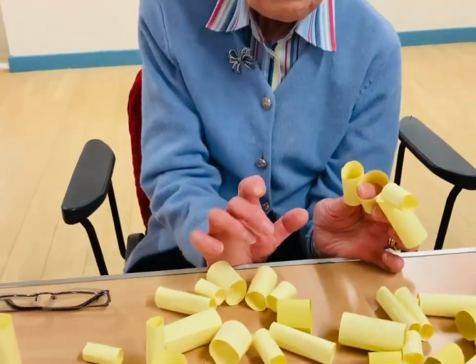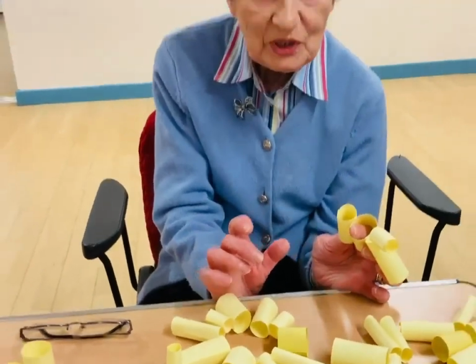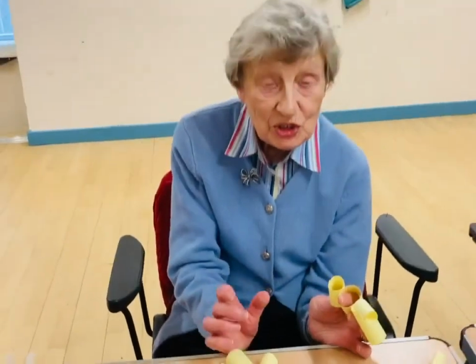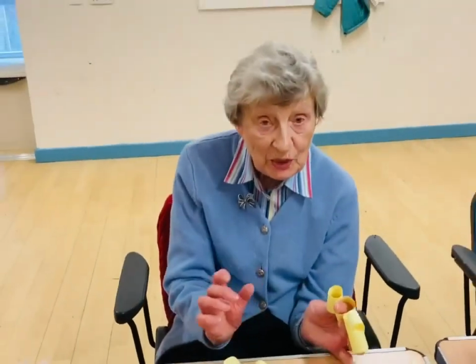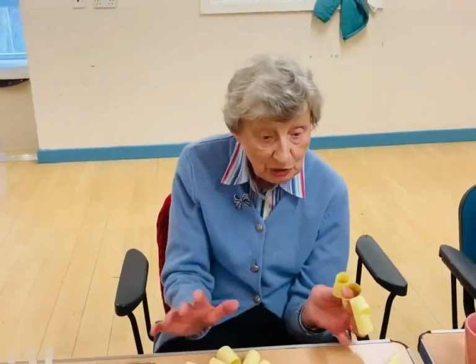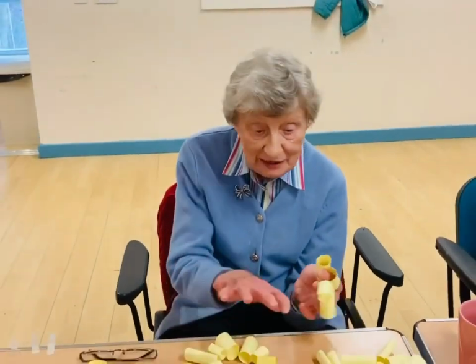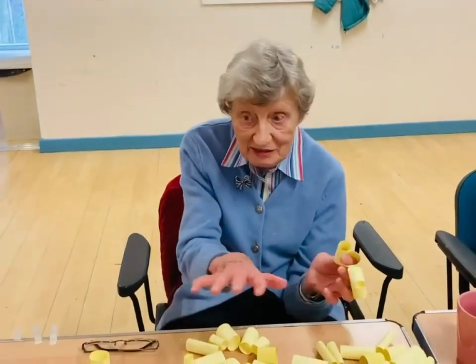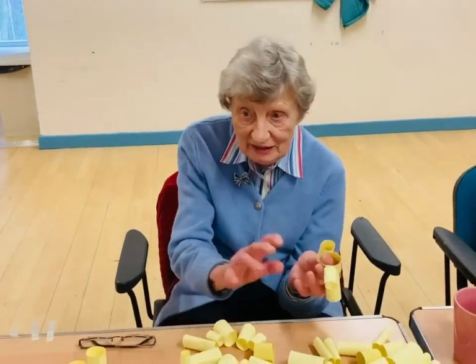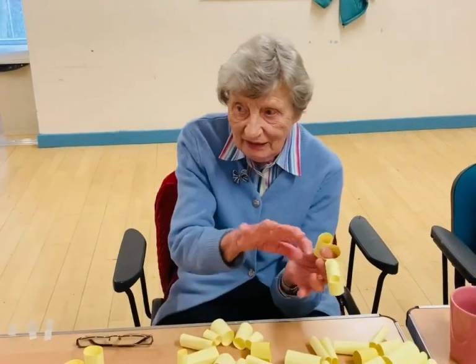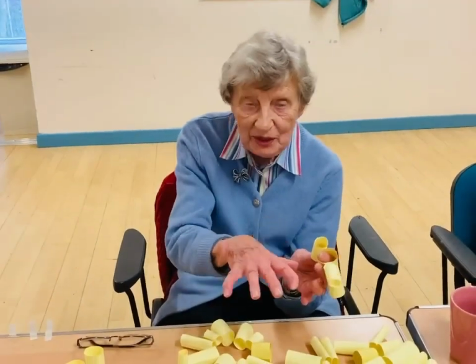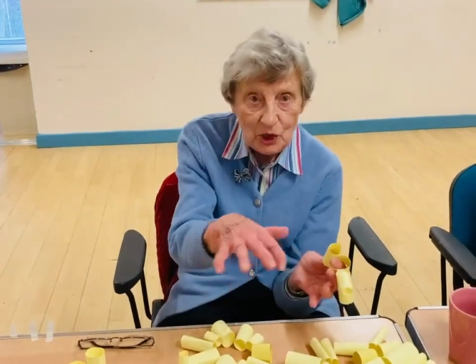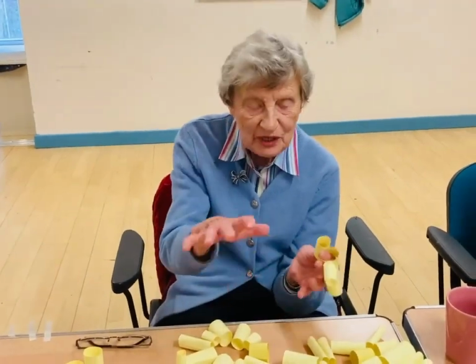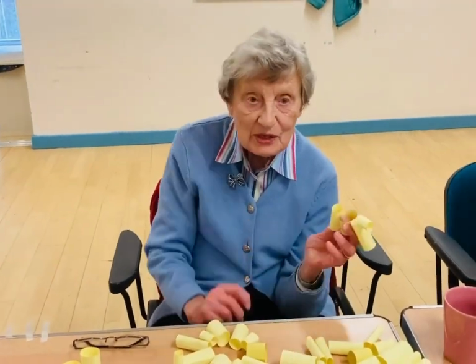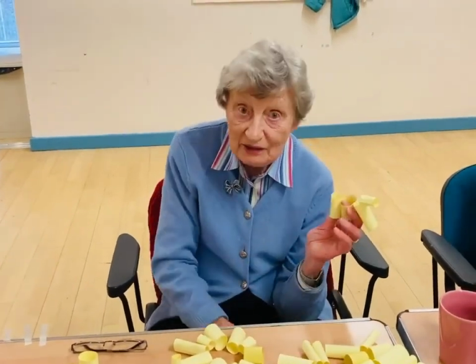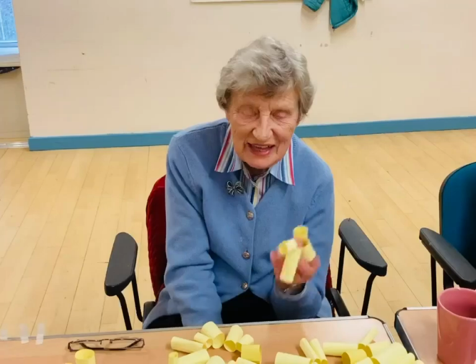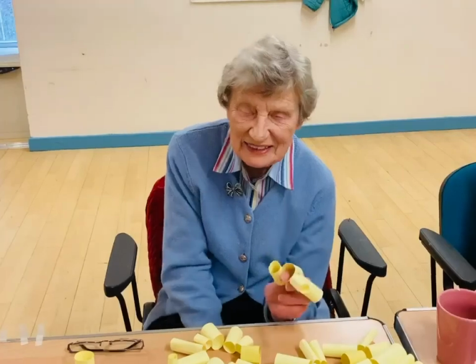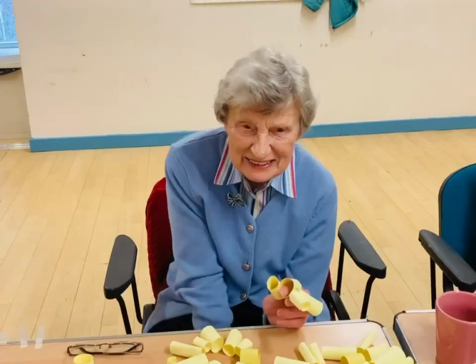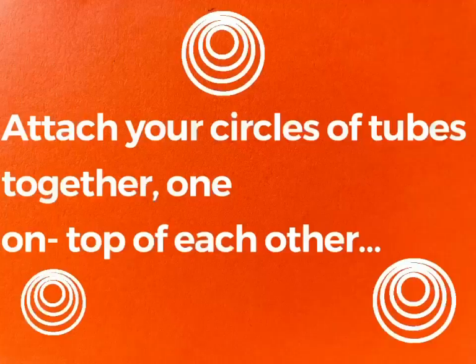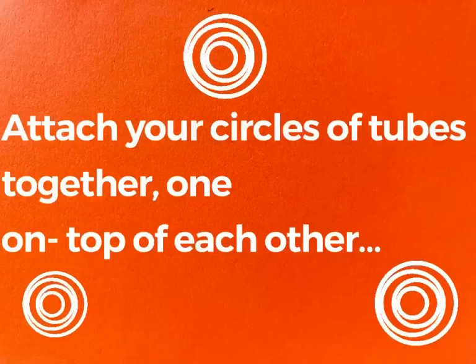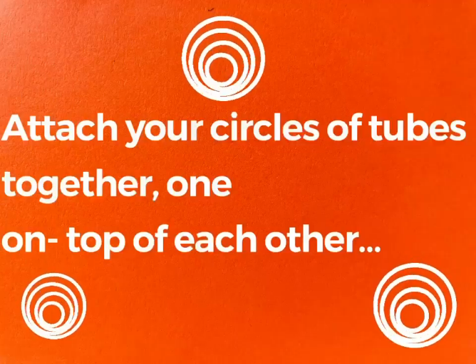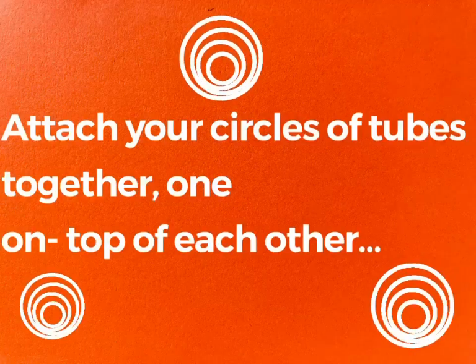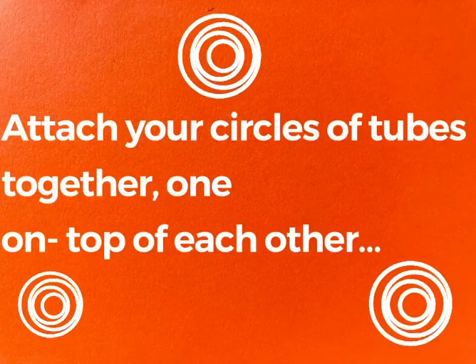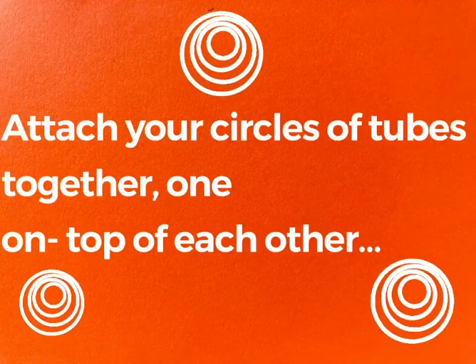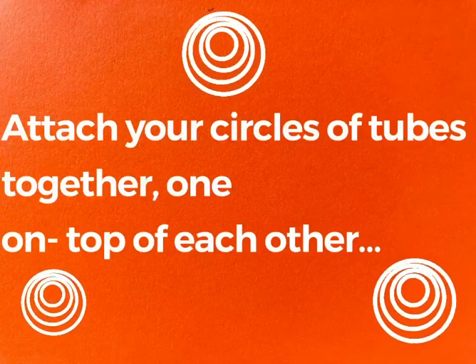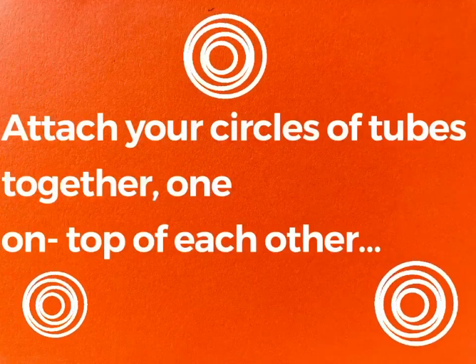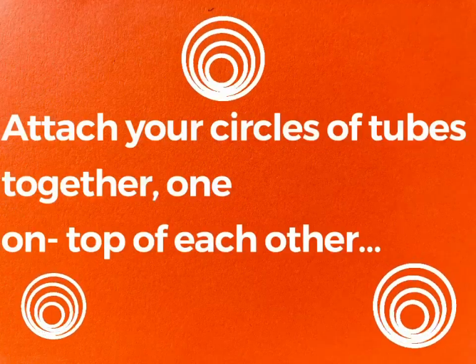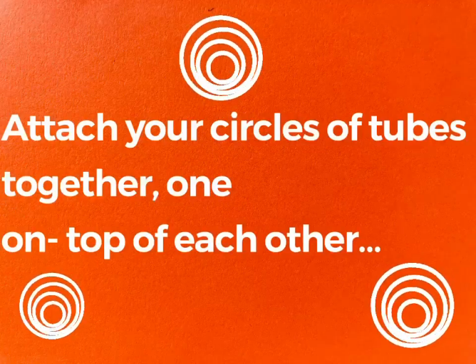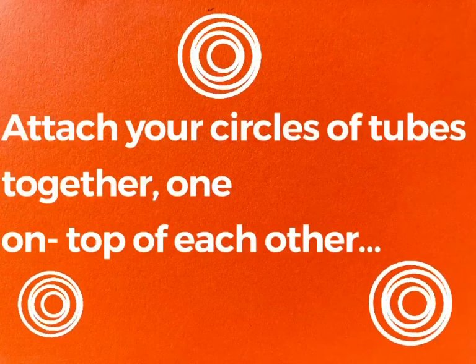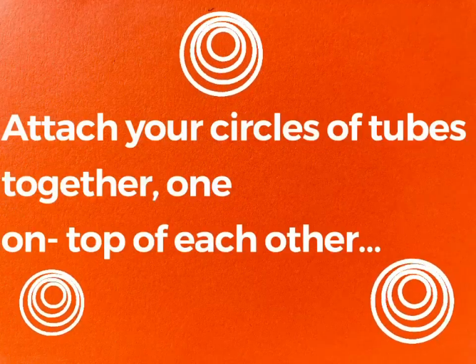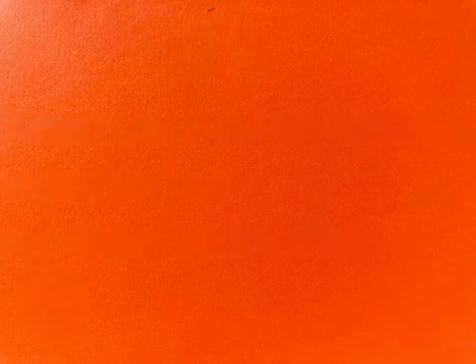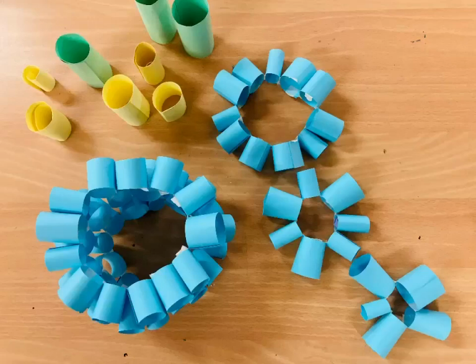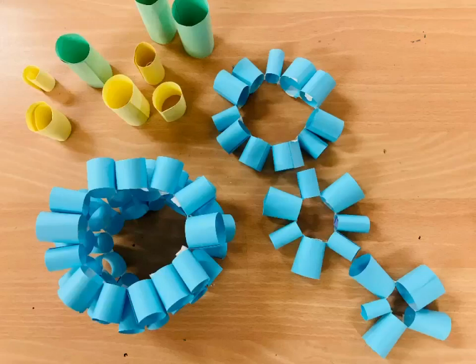Which we shall place one on top of the other. Attach your circles of tubes together, one on top of the other.